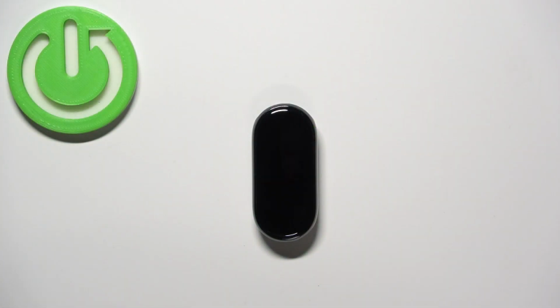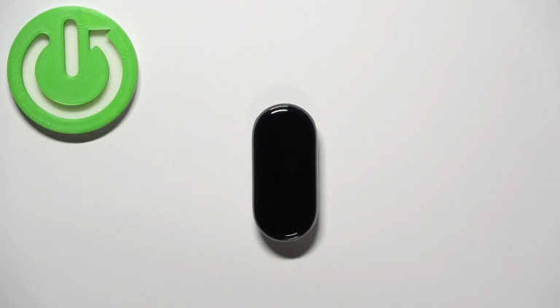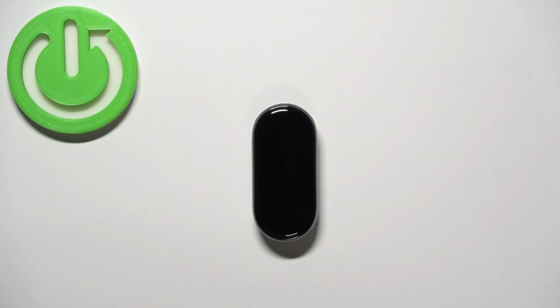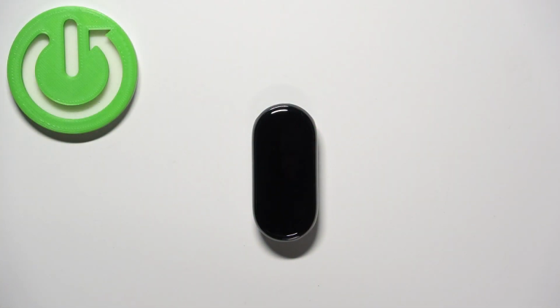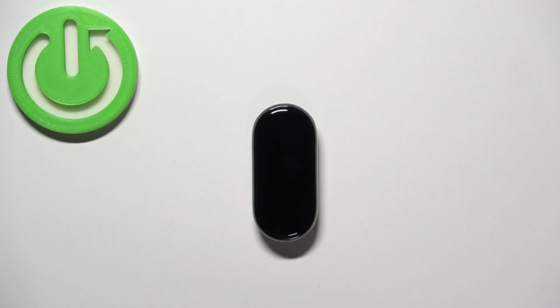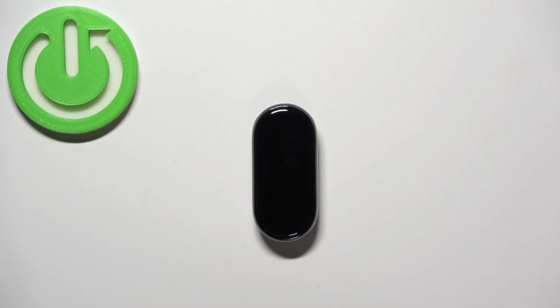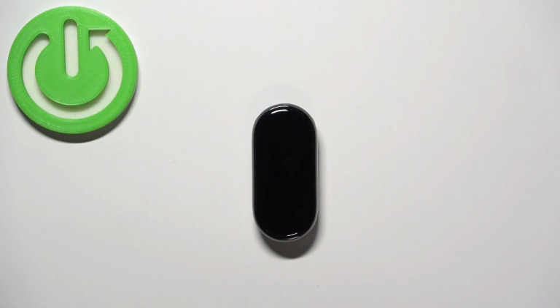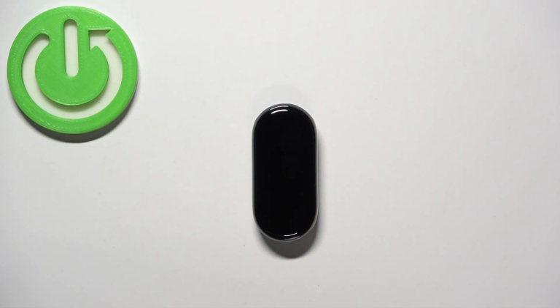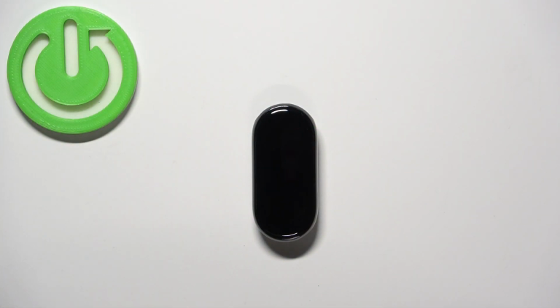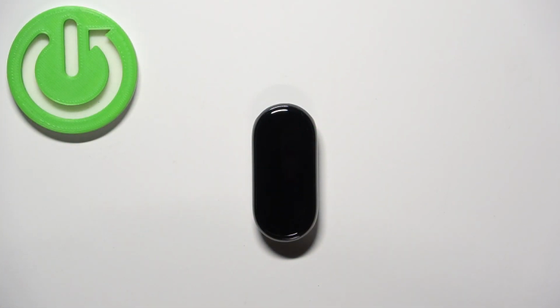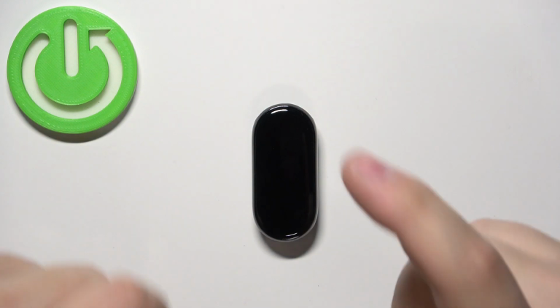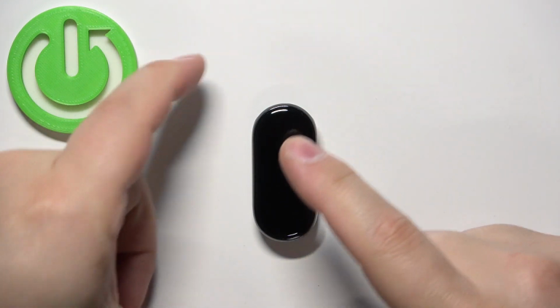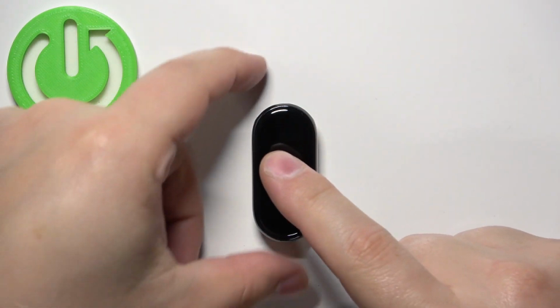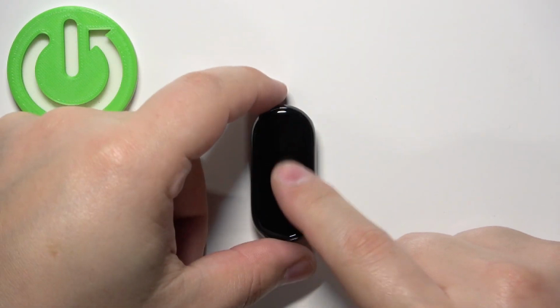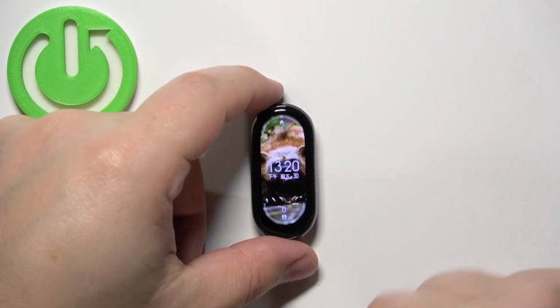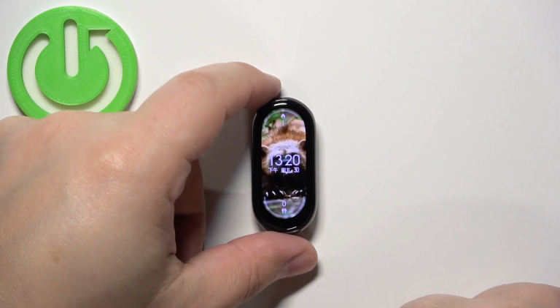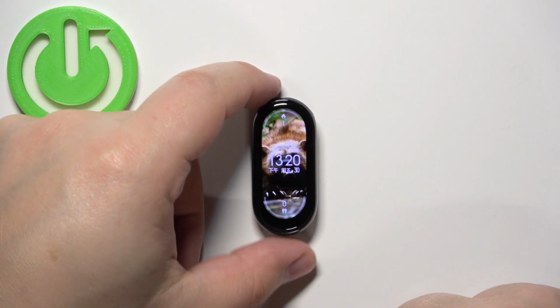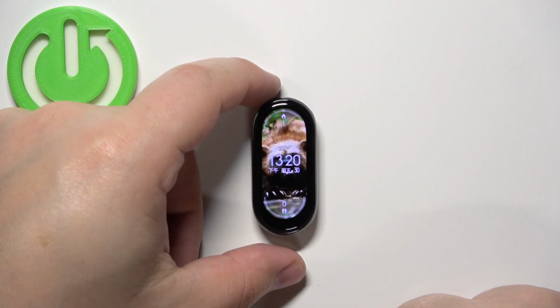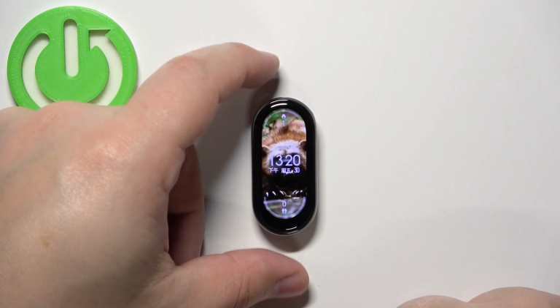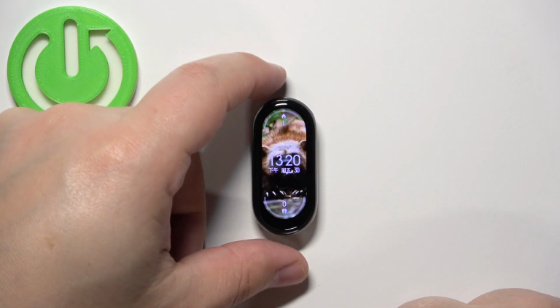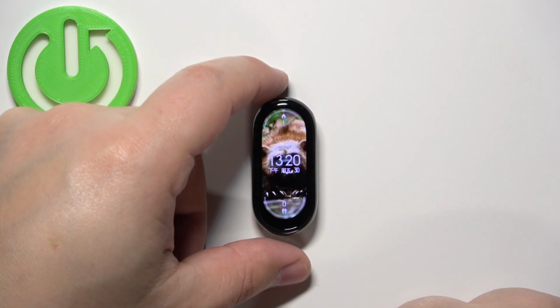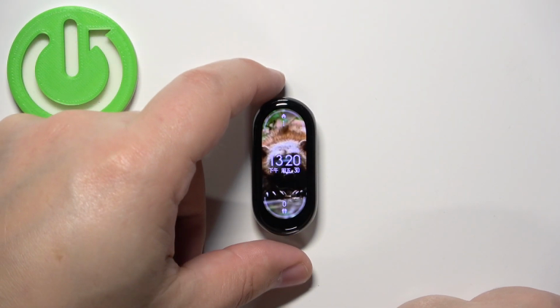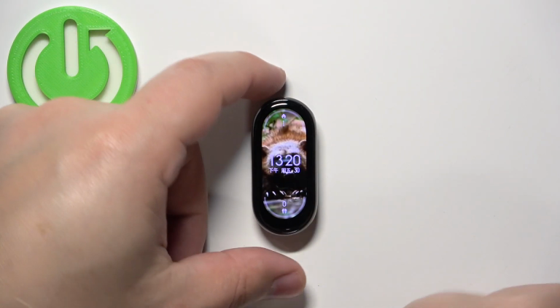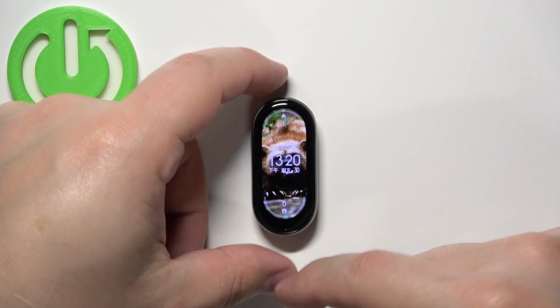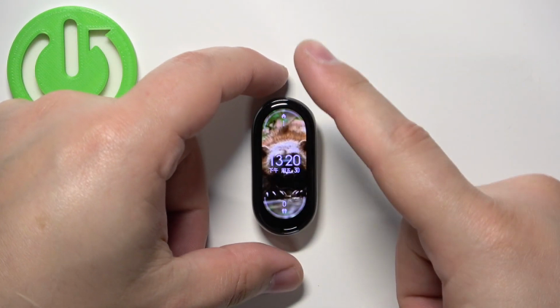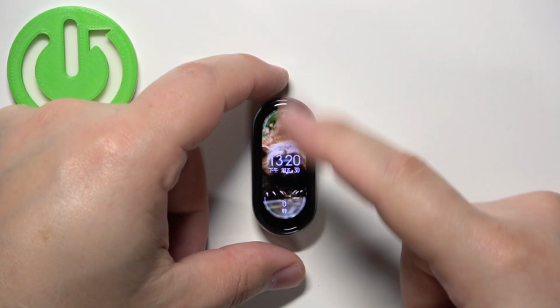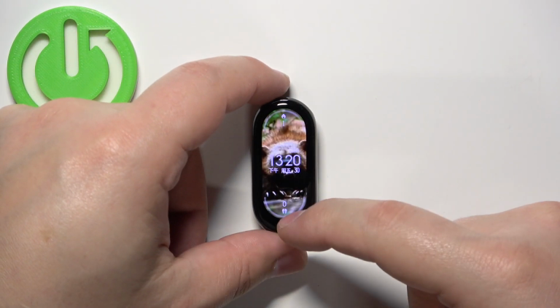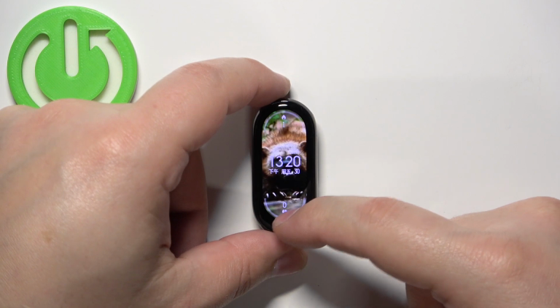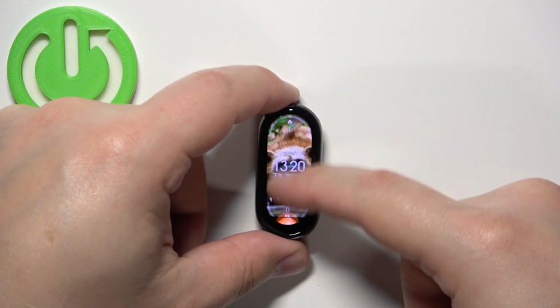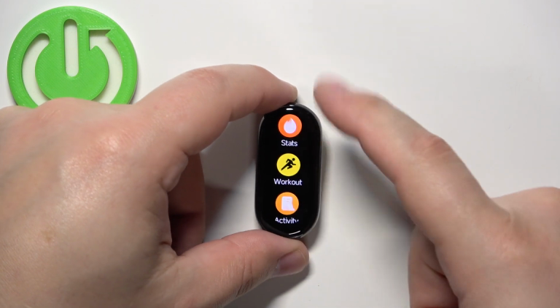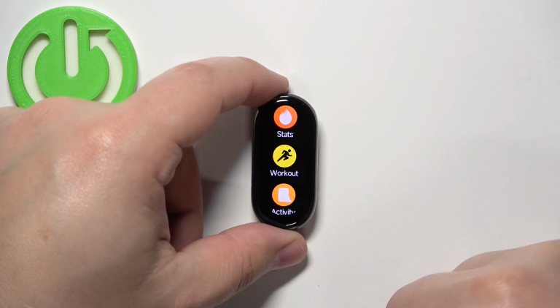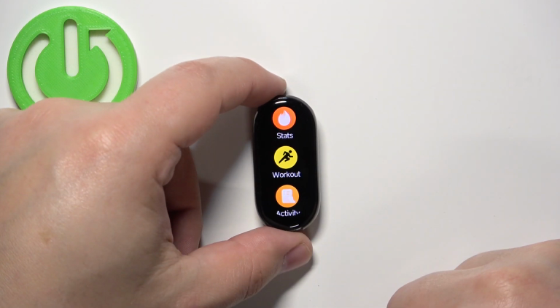First thing we need to do is to wake up the screen on our SmartBand, and you can do it by tapping on the screen. After you wake up the screen you can swipe up from the bottom of the screen to open the menu.